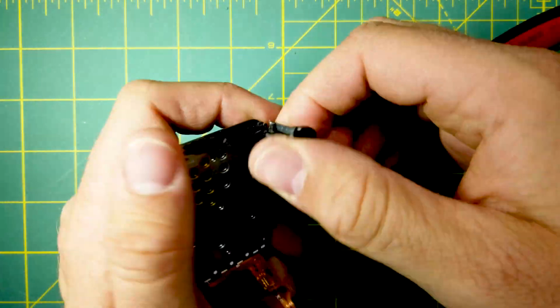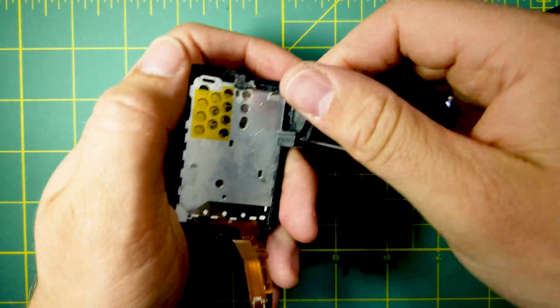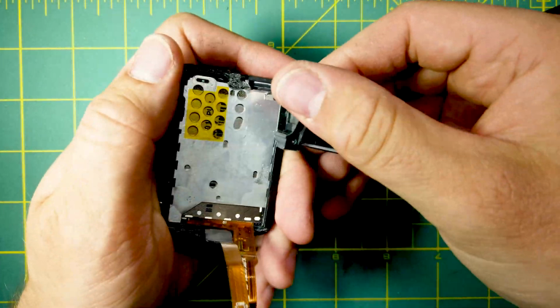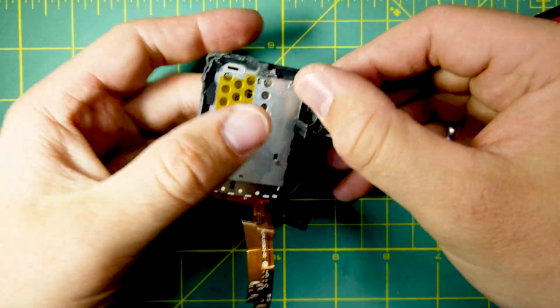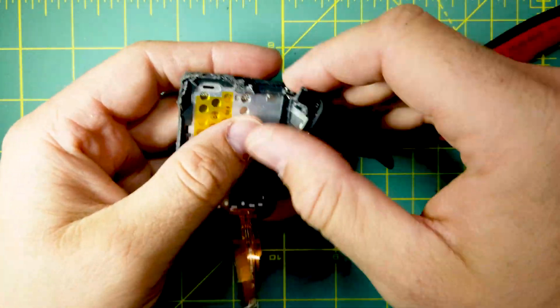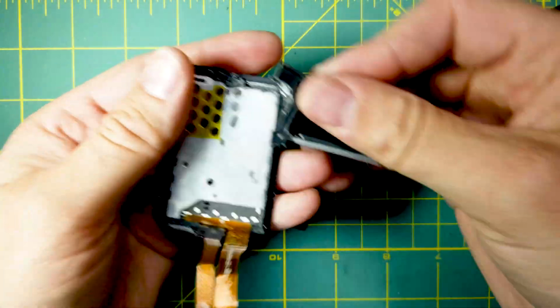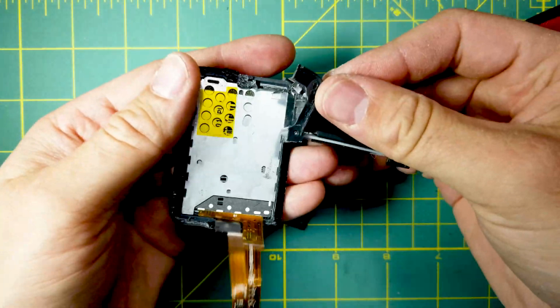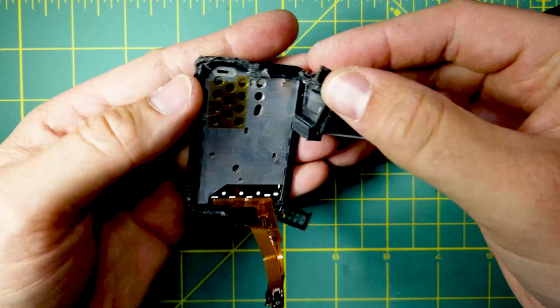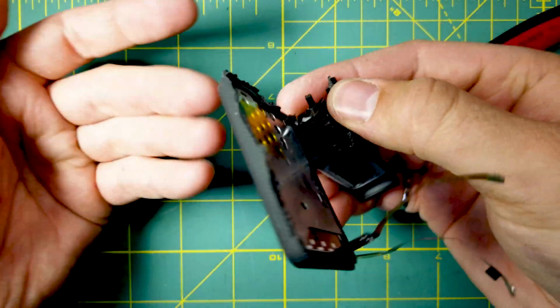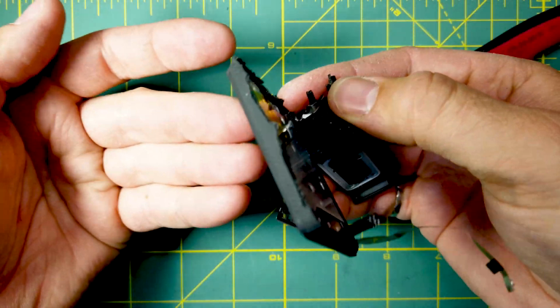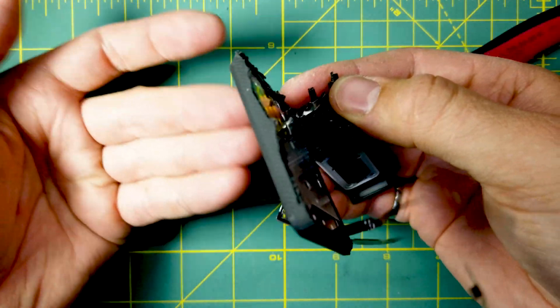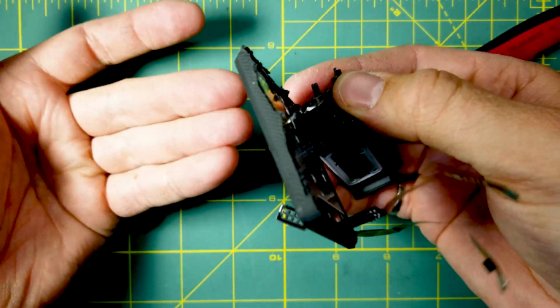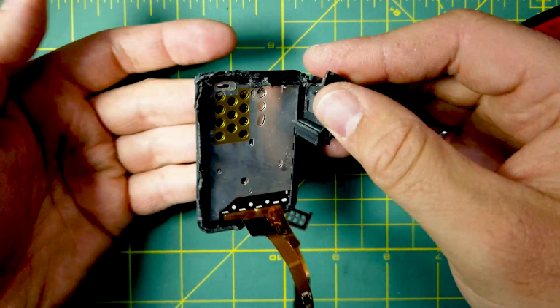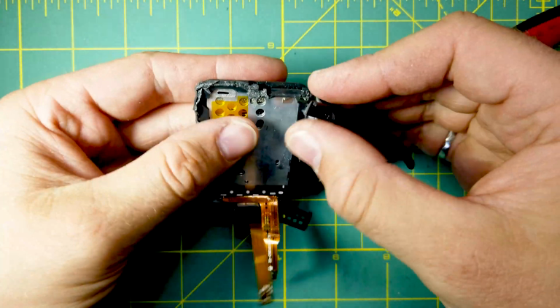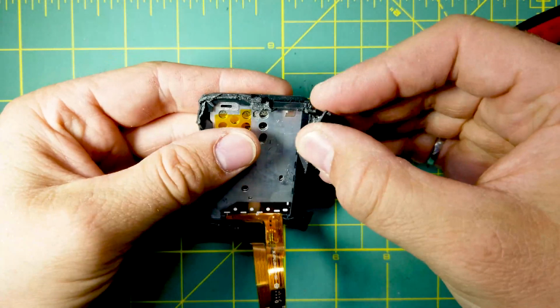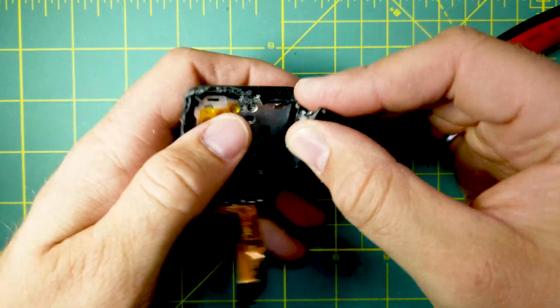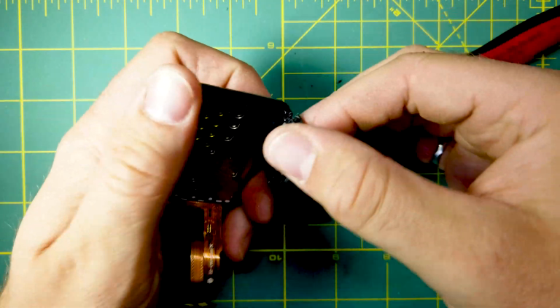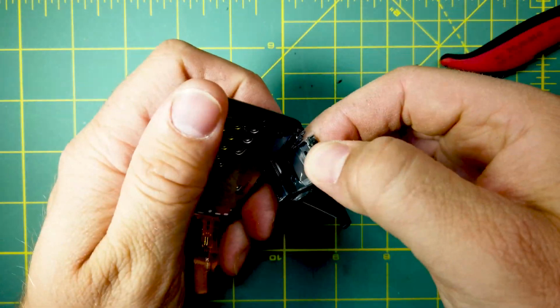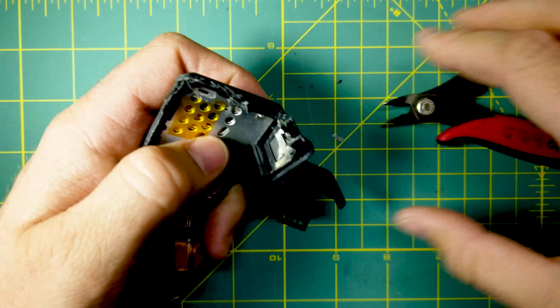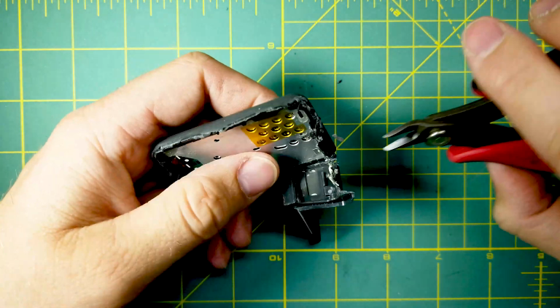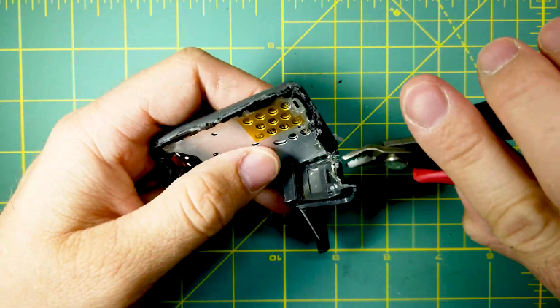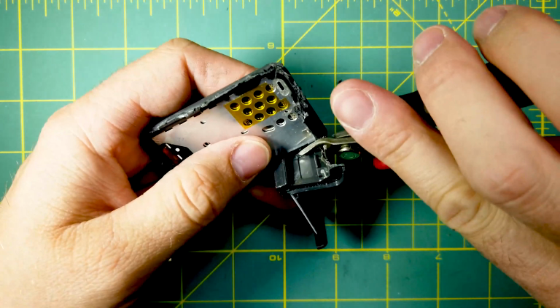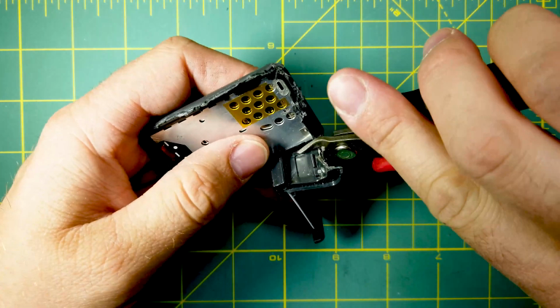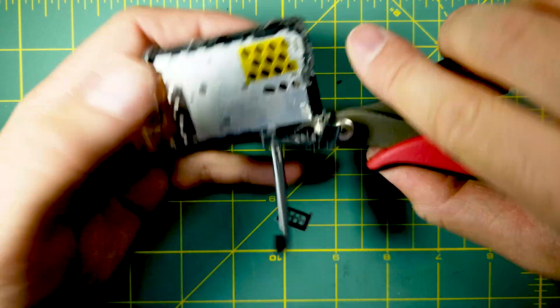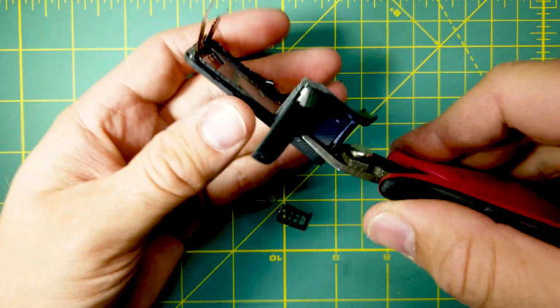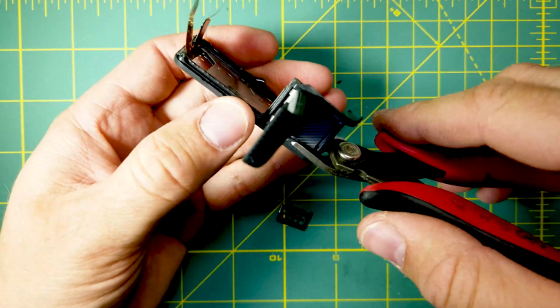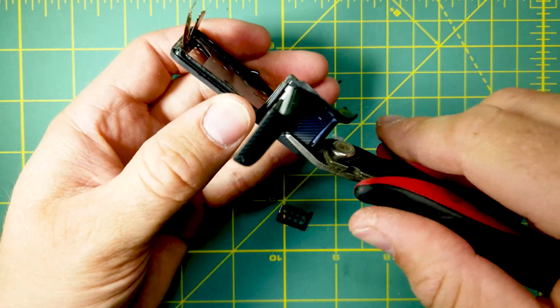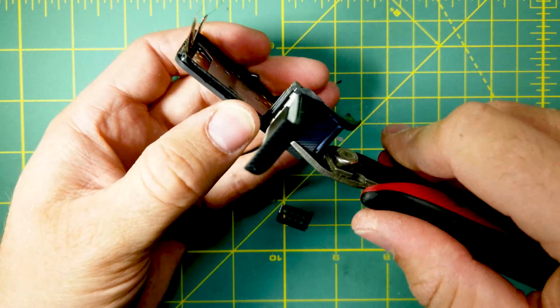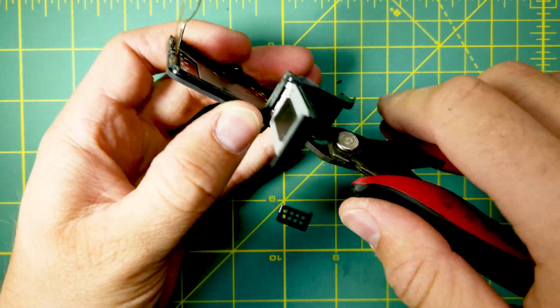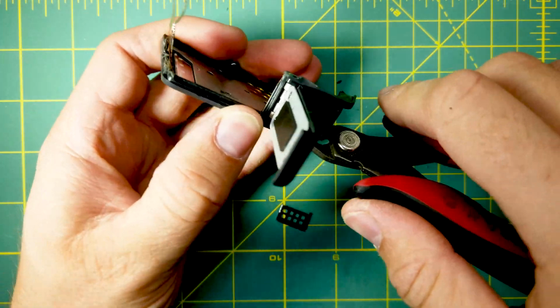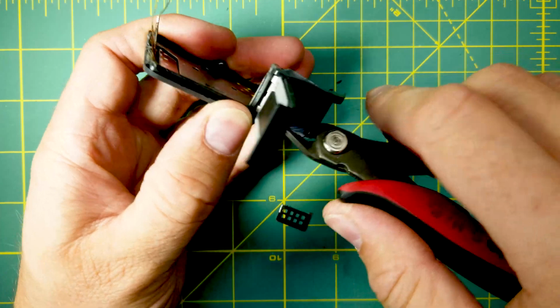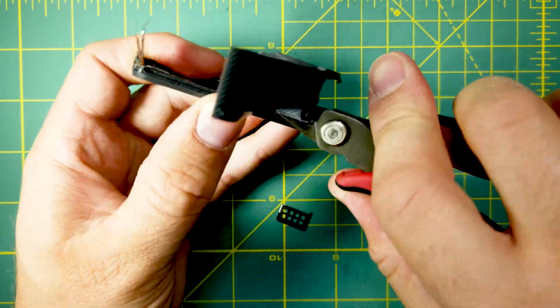Be careful — when you try to pry something open, there's still an LCD behind it. You don't want to put too much pressure and pry the plastic off while bending the LCD, so be very careful.